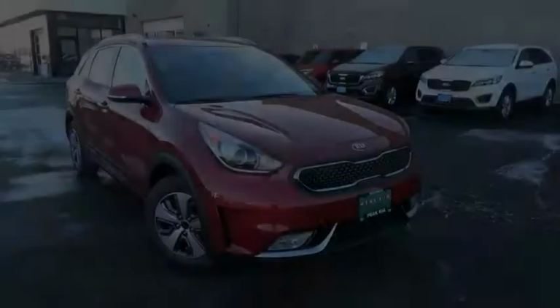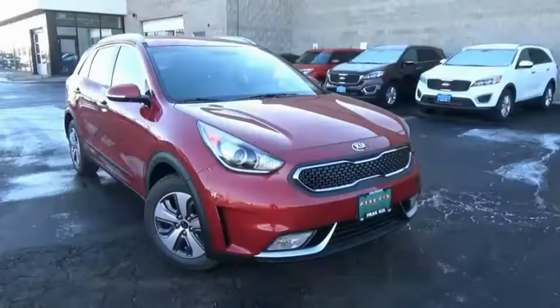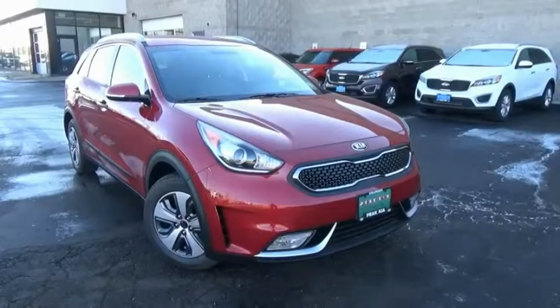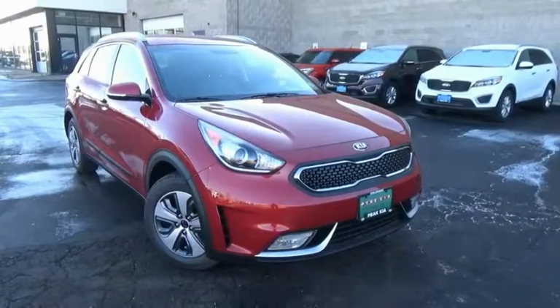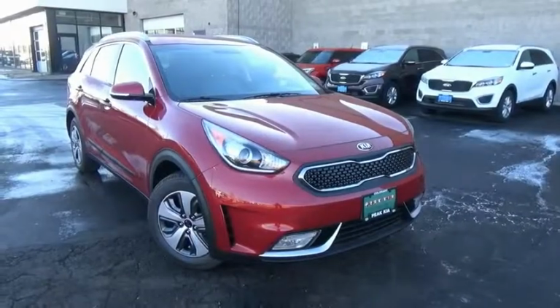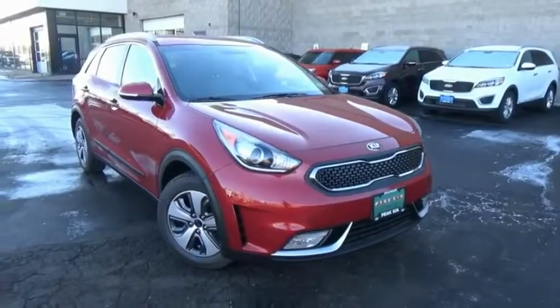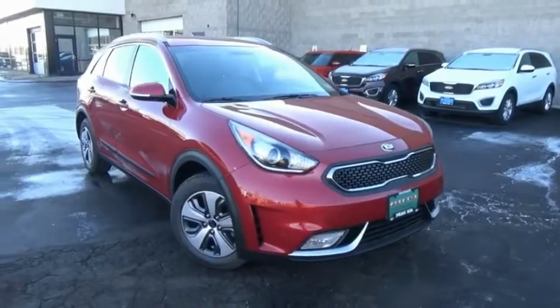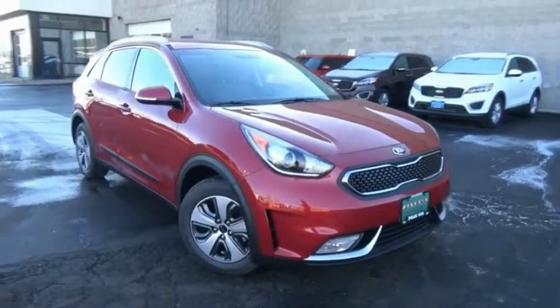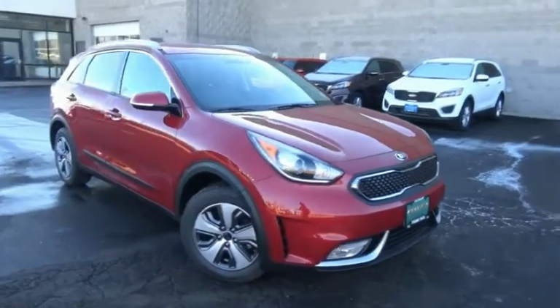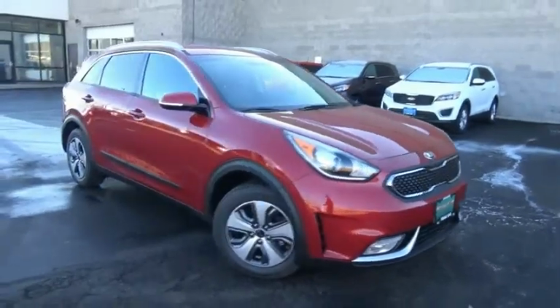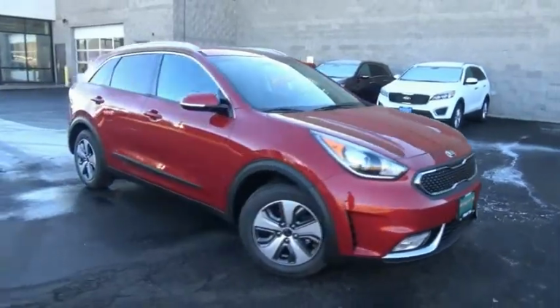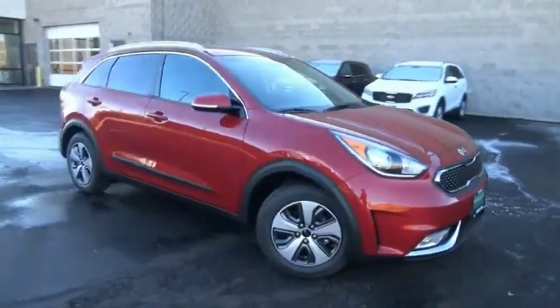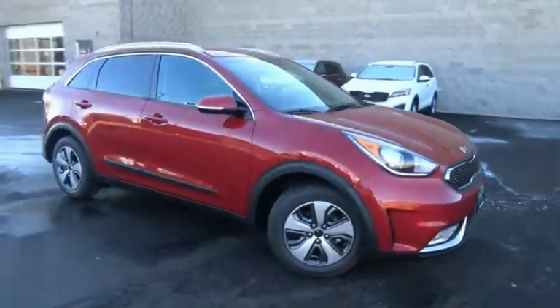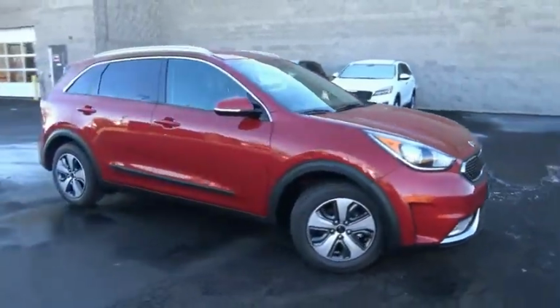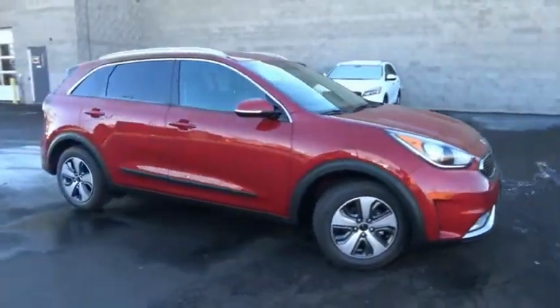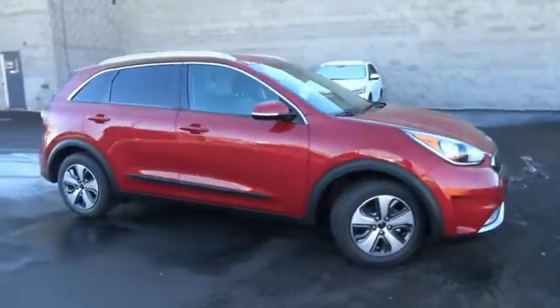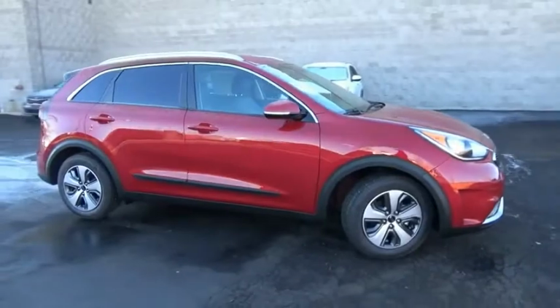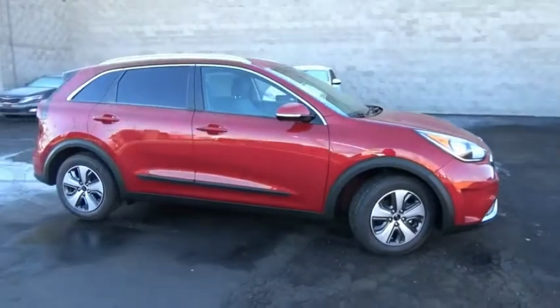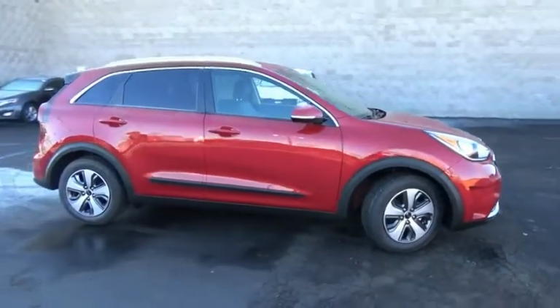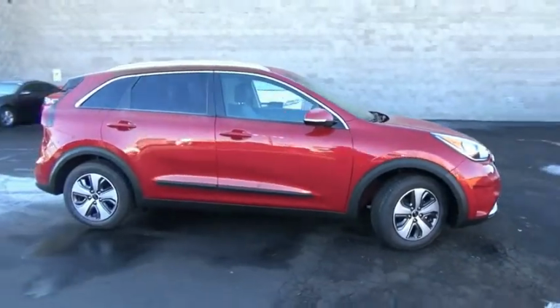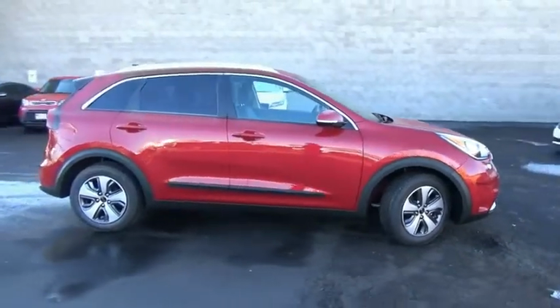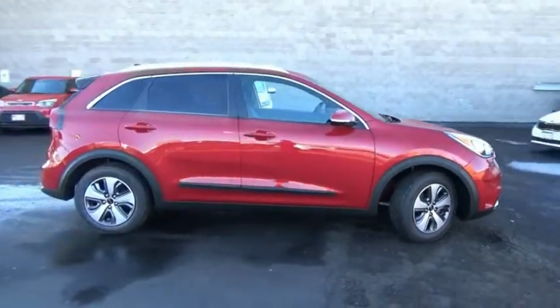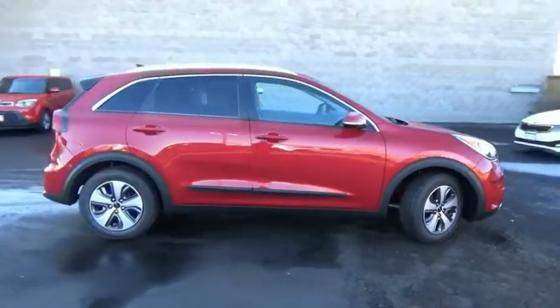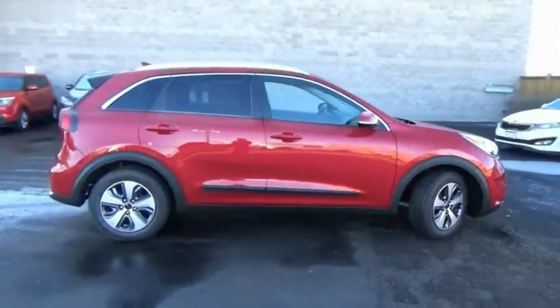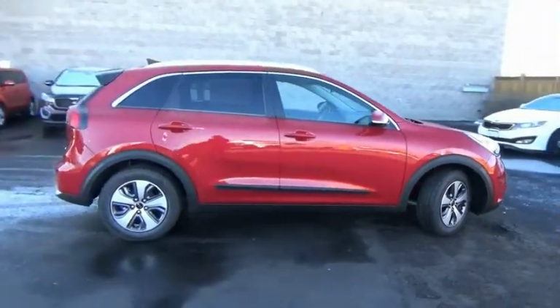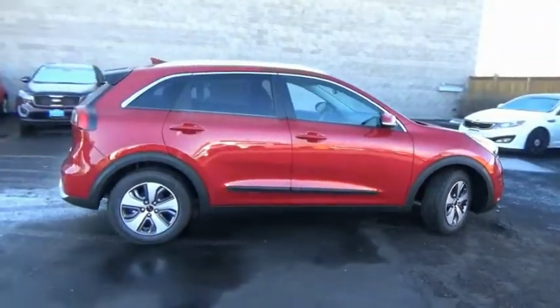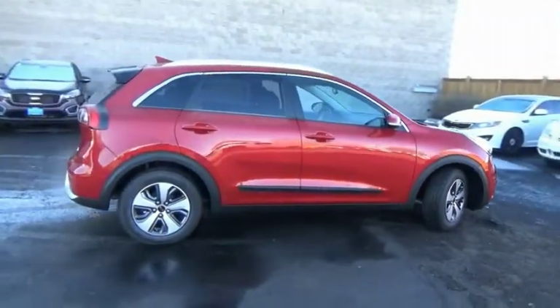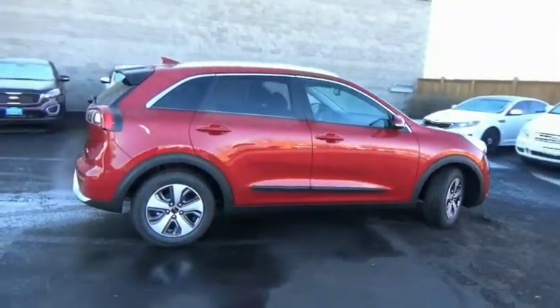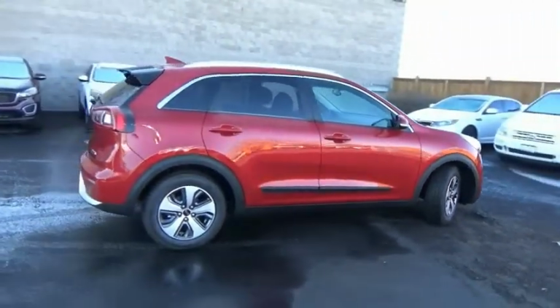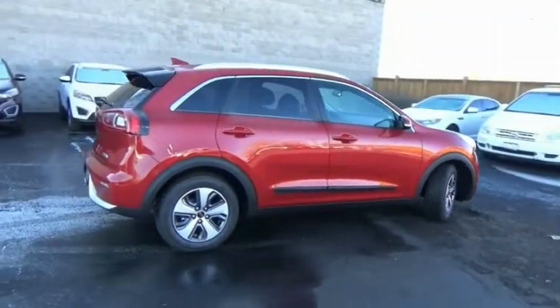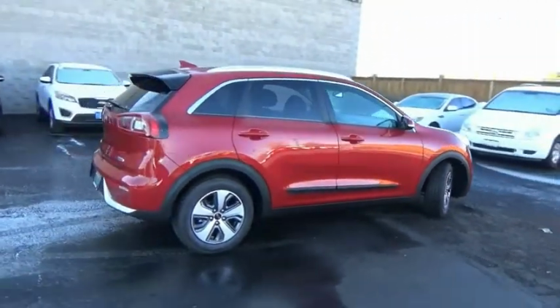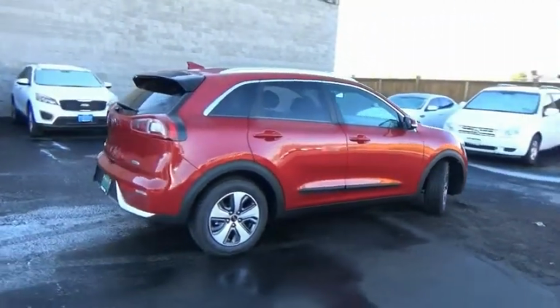Looking for the right vehicle? Check out the 2019 Niro. The Kia Niro provides functionality and fuel economy you would expect from a hybrid crossover.